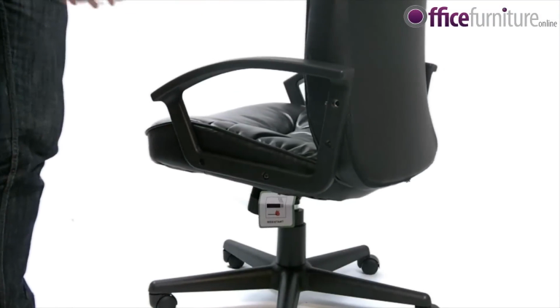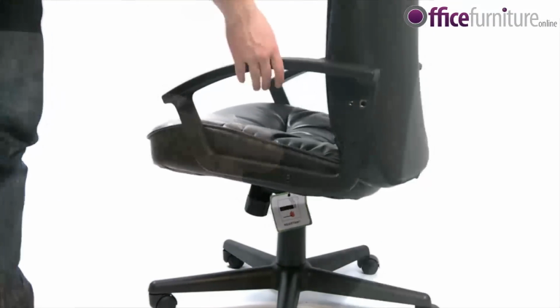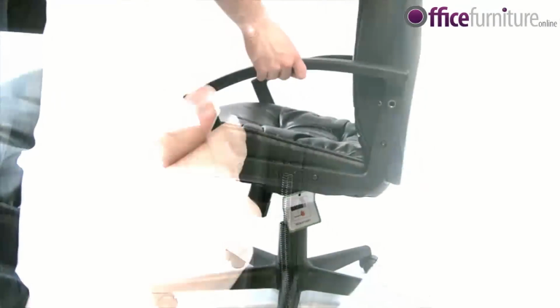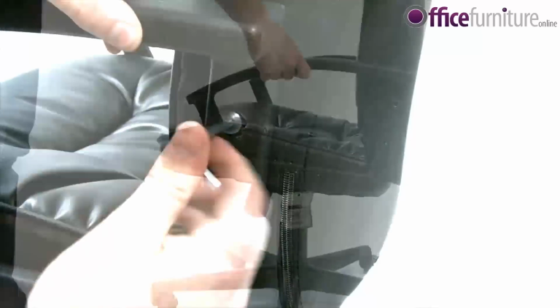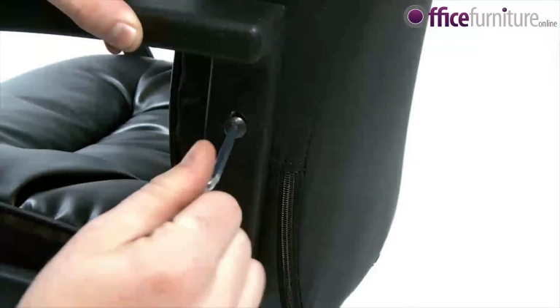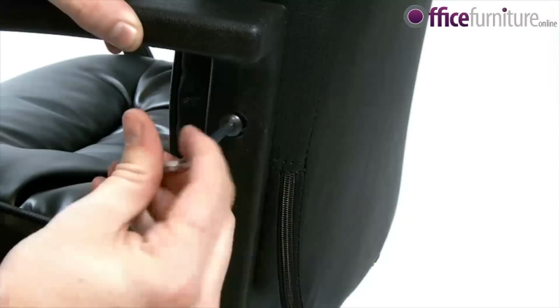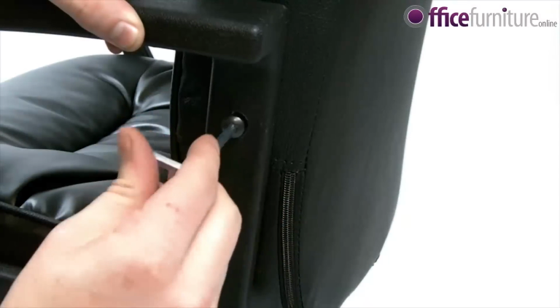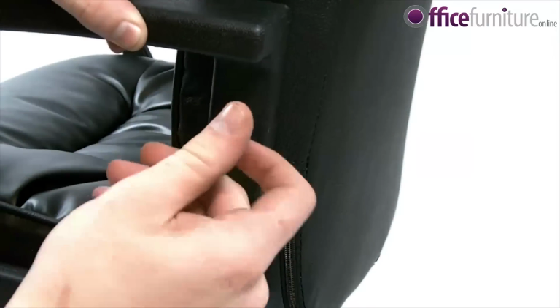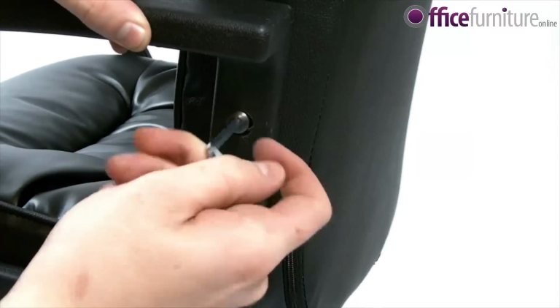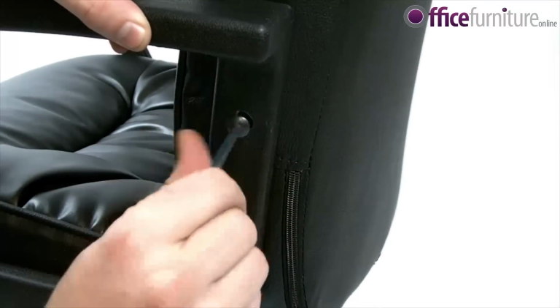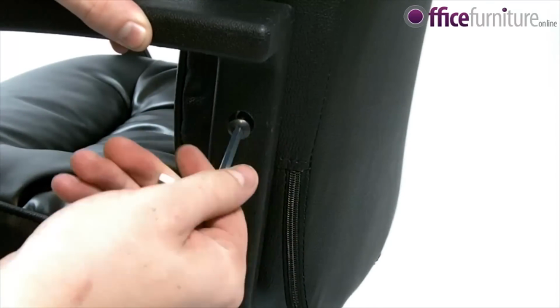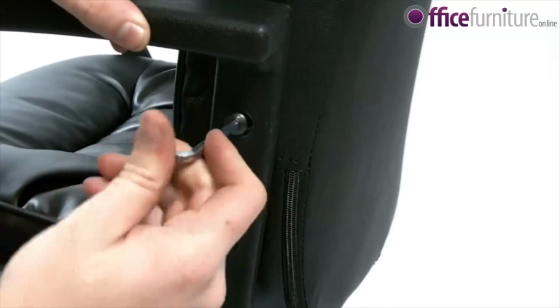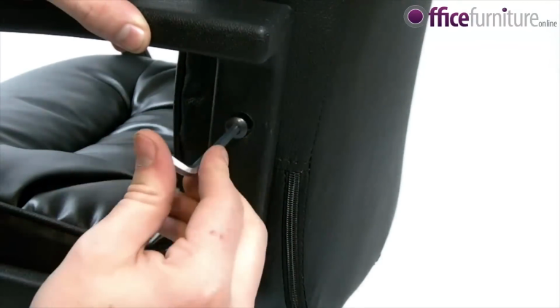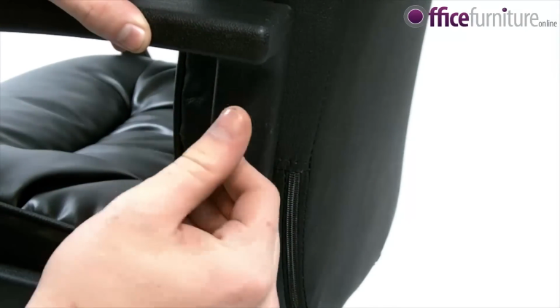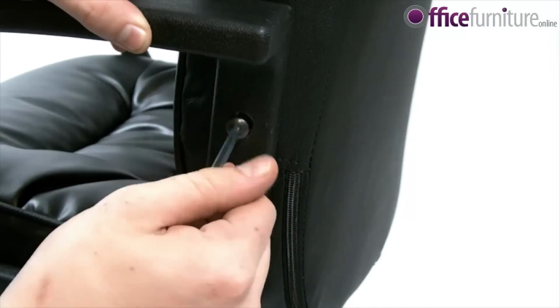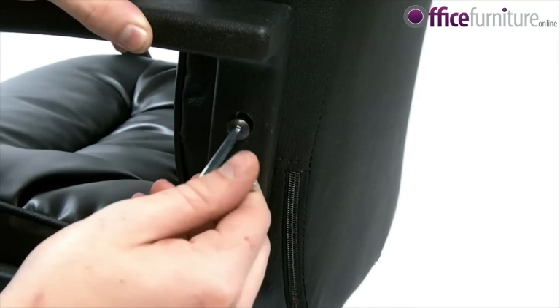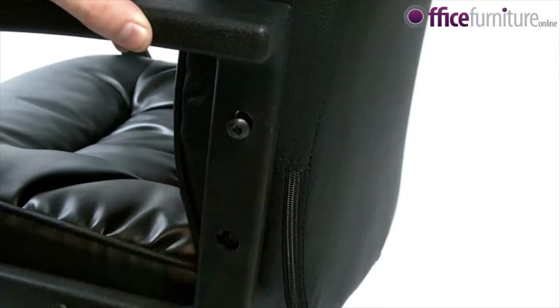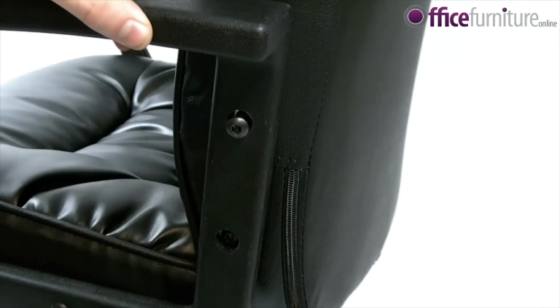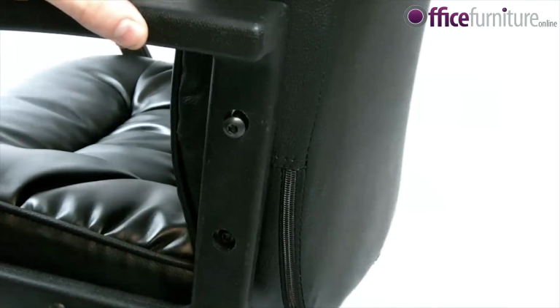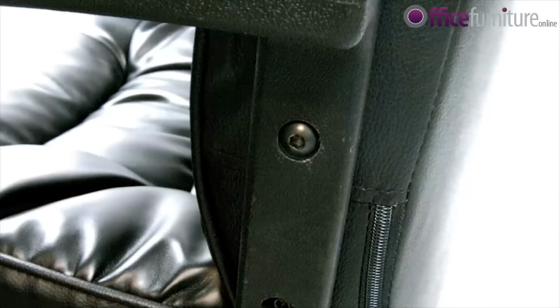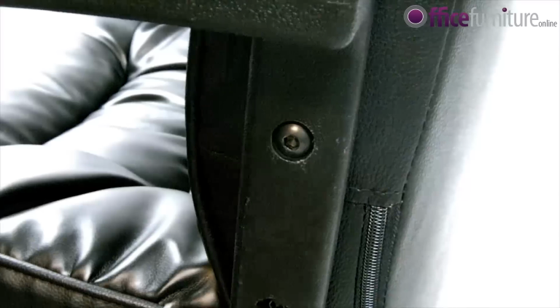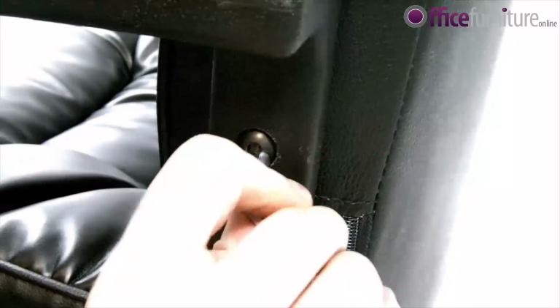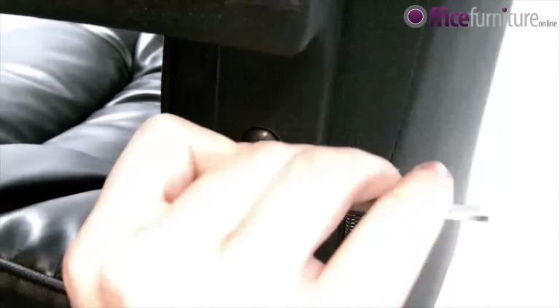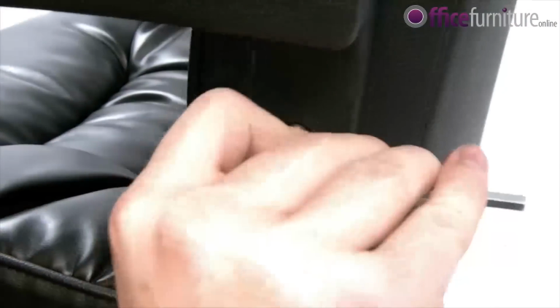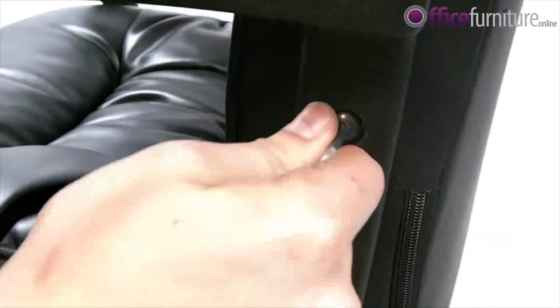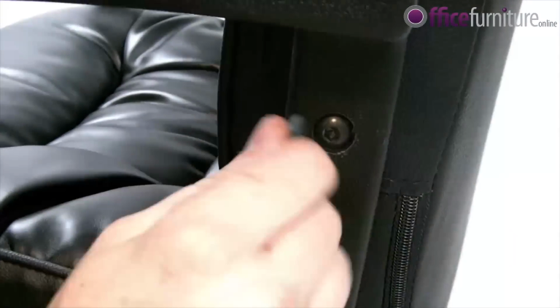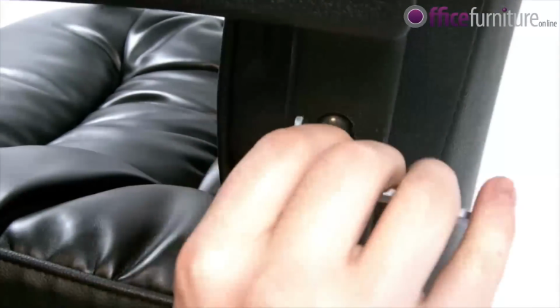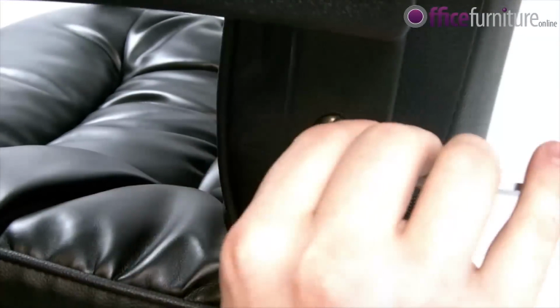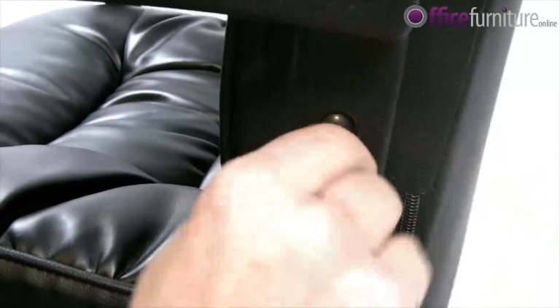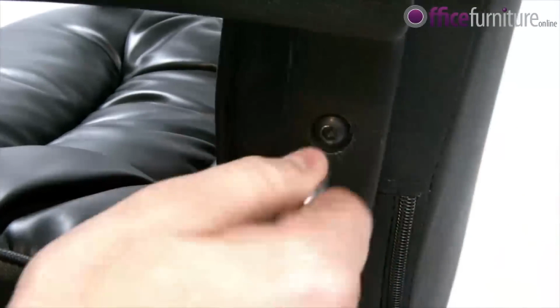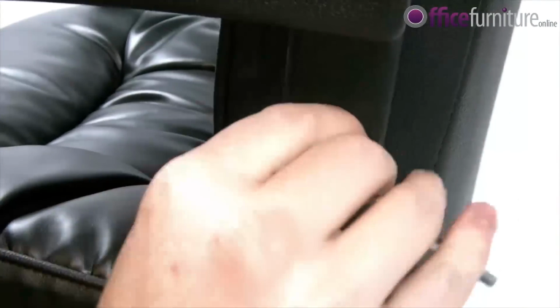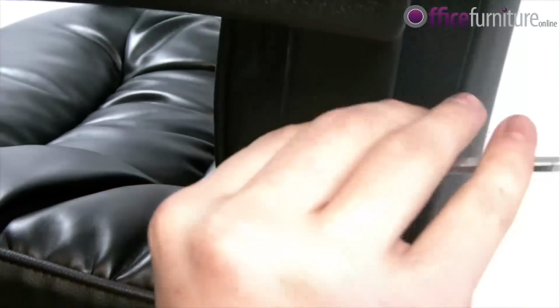Next, raise the back upon its axis, aligning the final 2 bolt positions. Once these bolts are in place, go back and fully tighten all loose bolts.